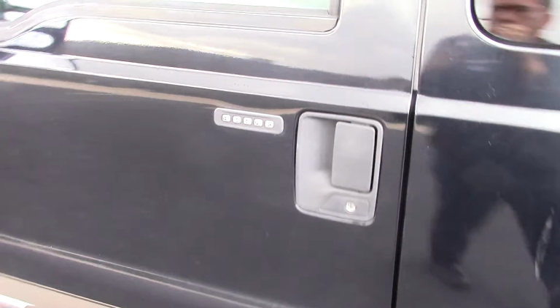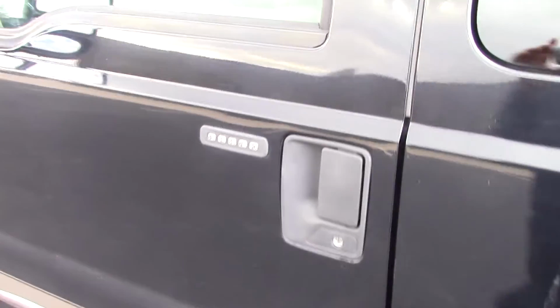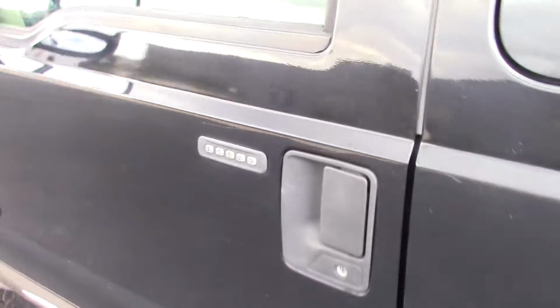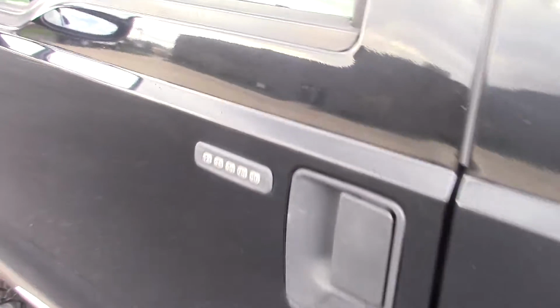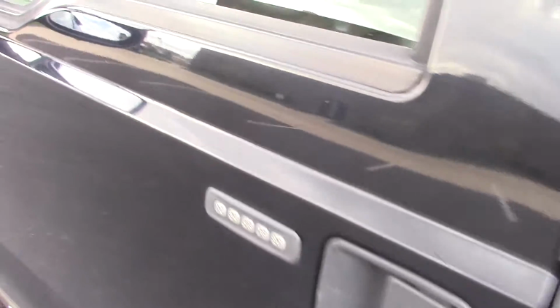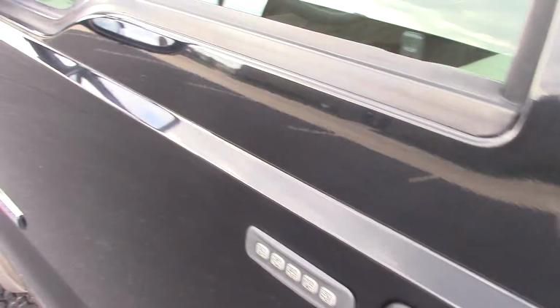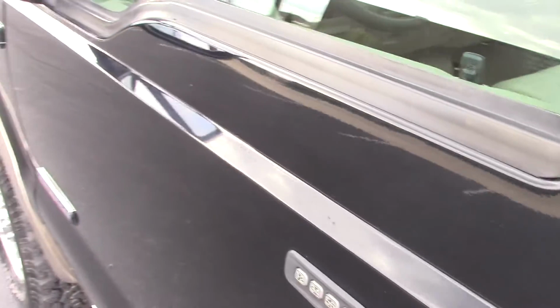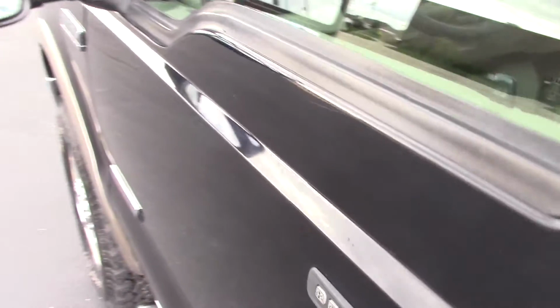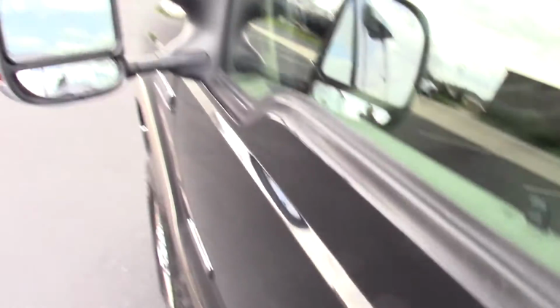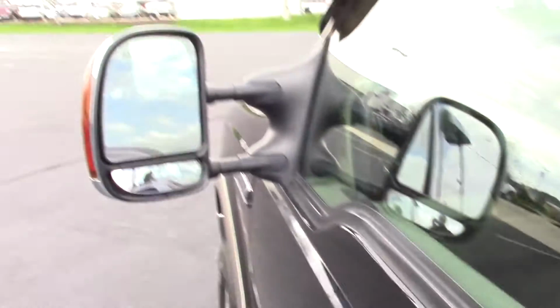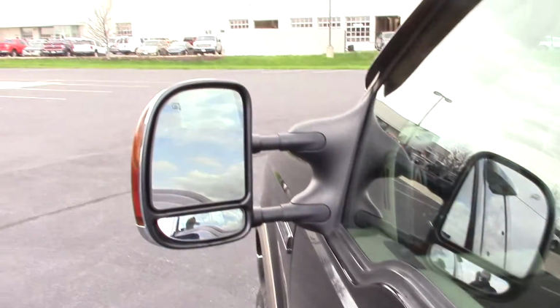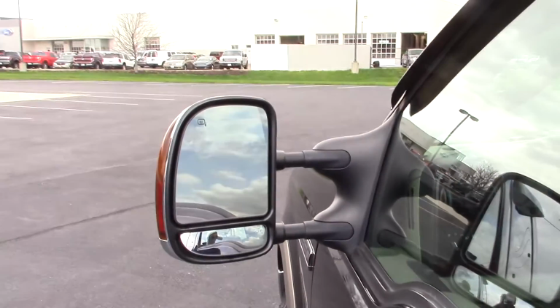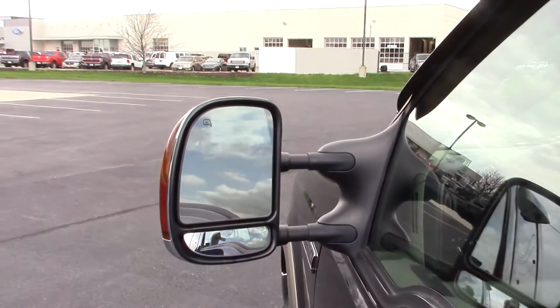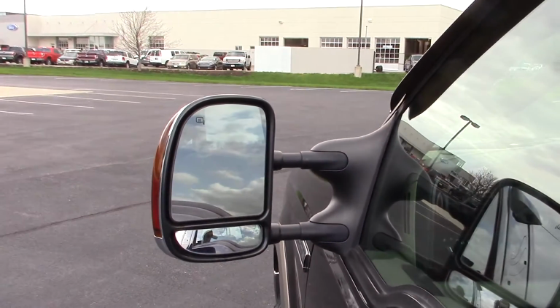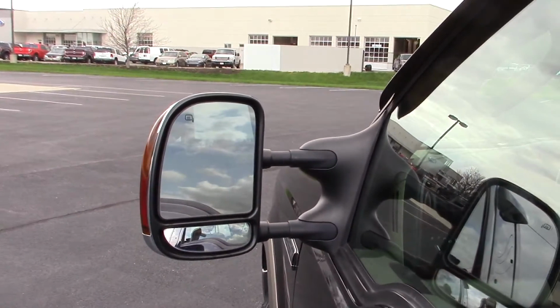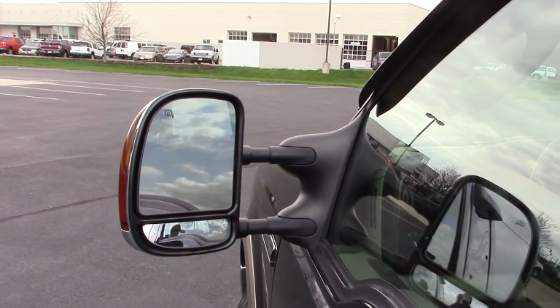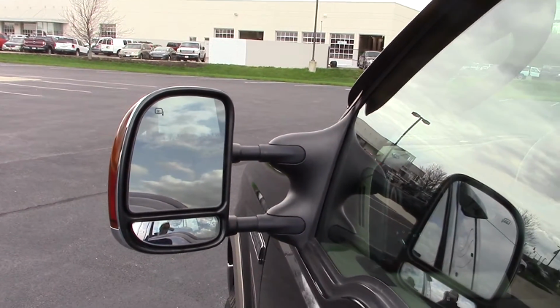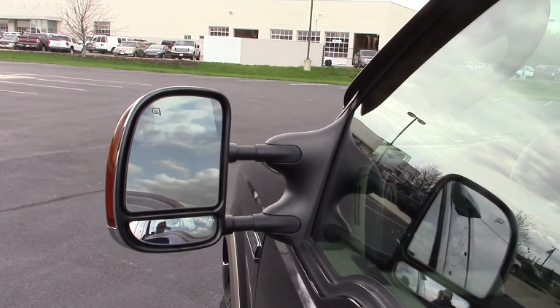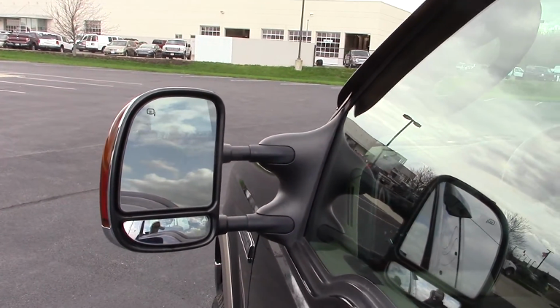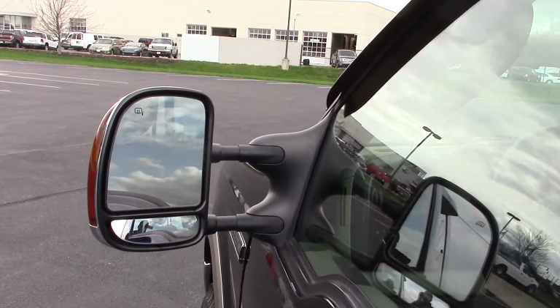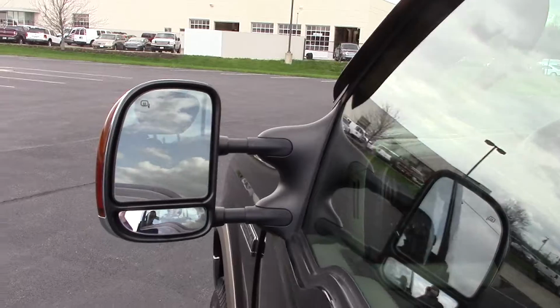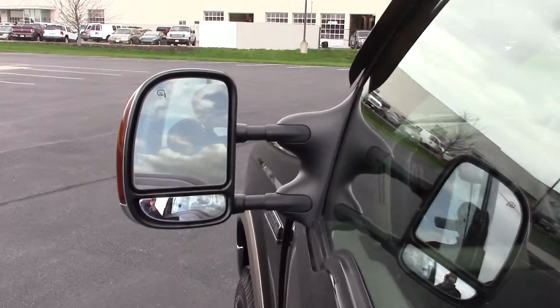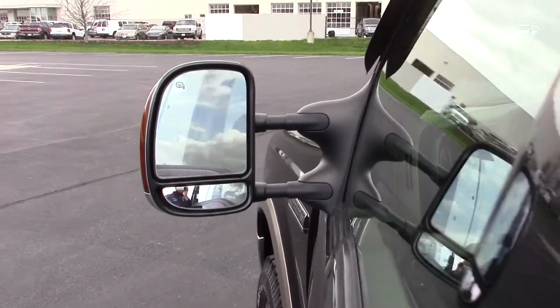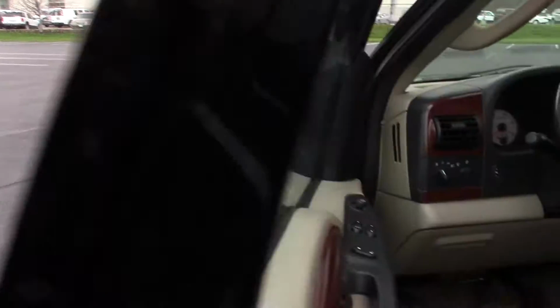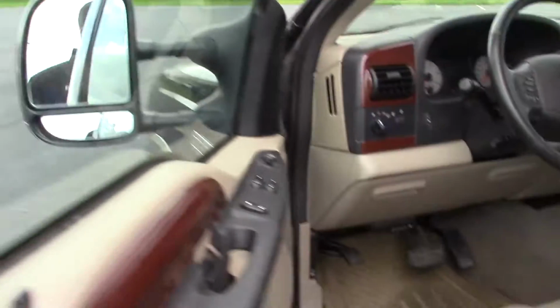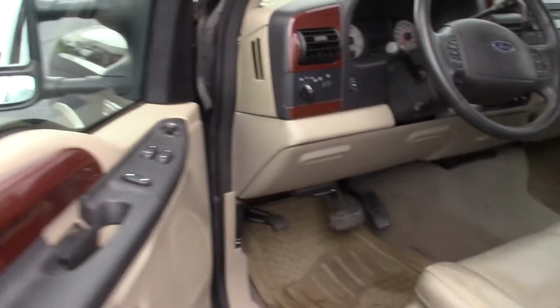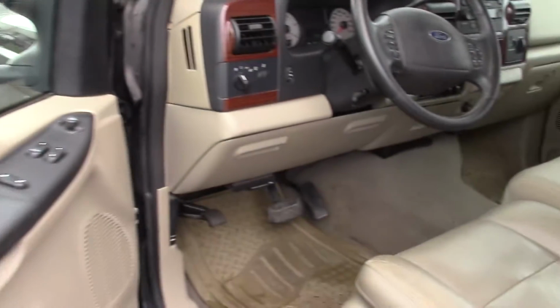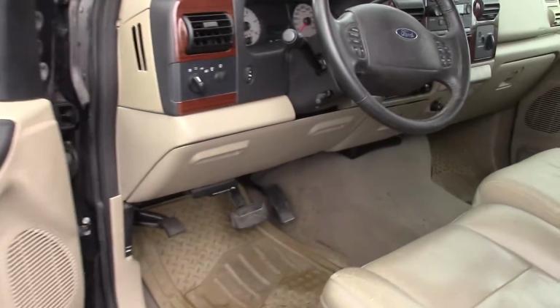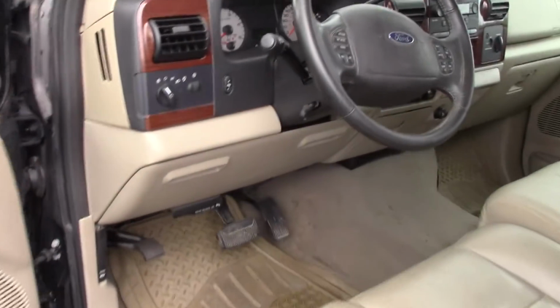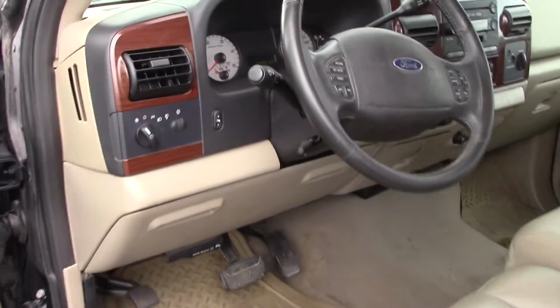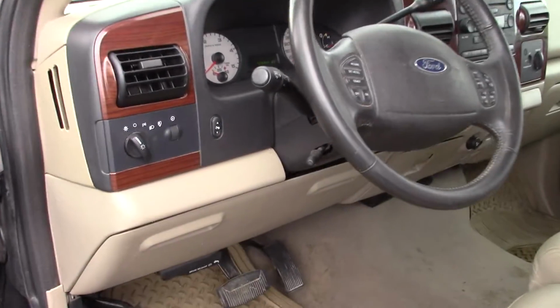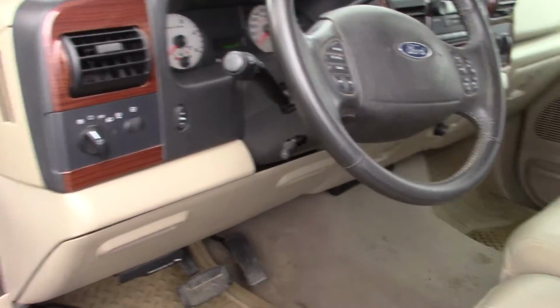You've got the keyless entry on the side of the door. You've got the nice big trailer tow heated mirrors. Power adjustable foot pedals.